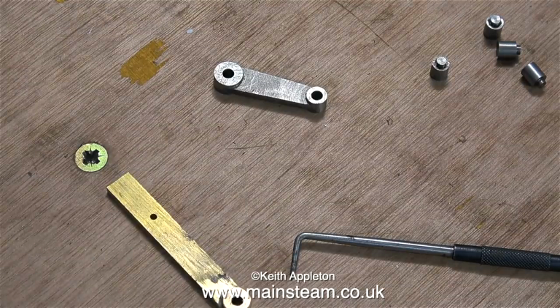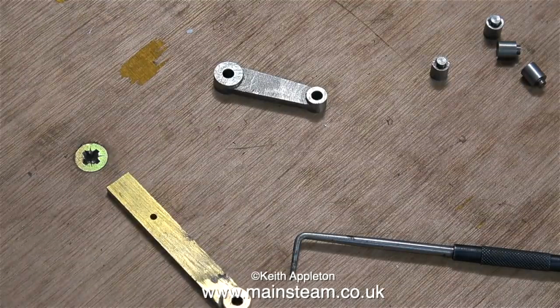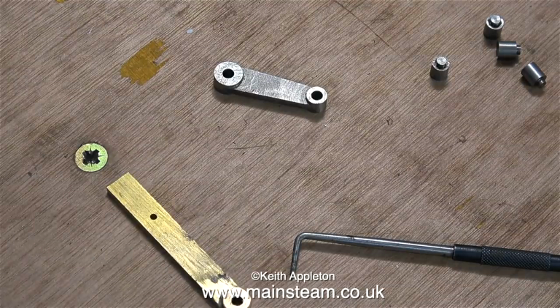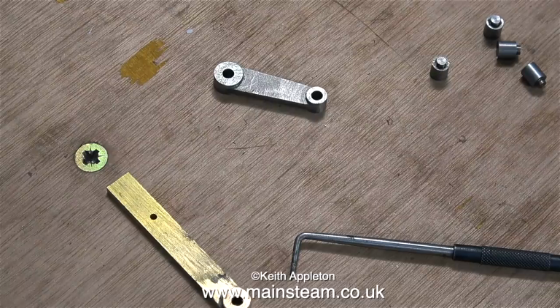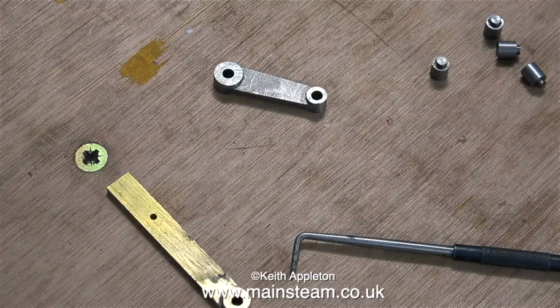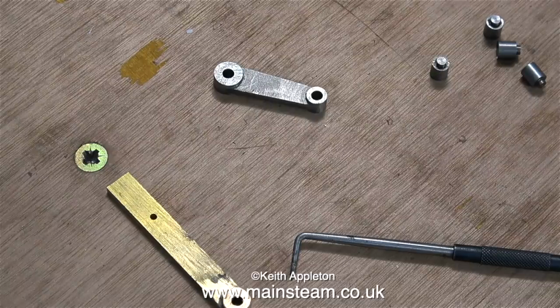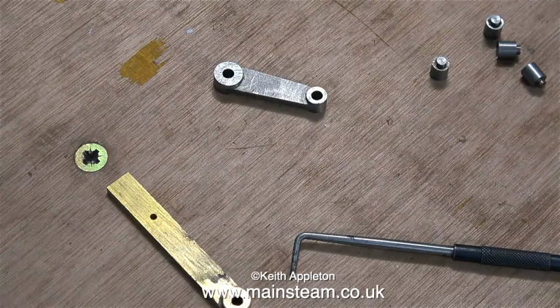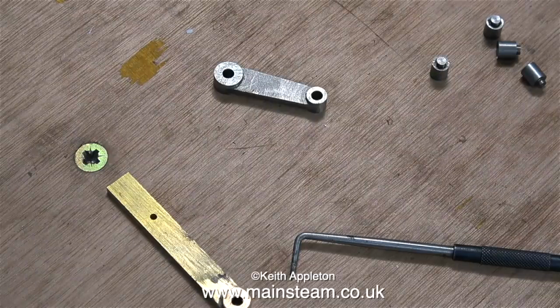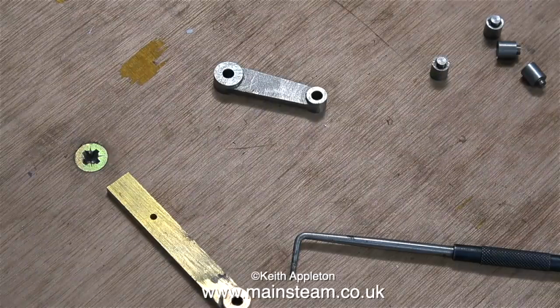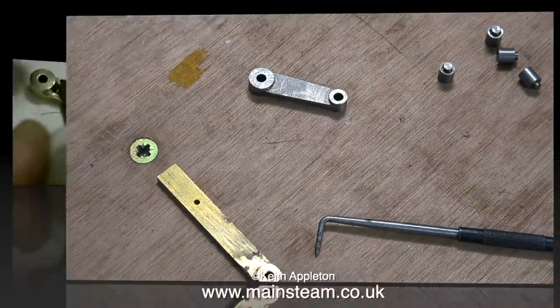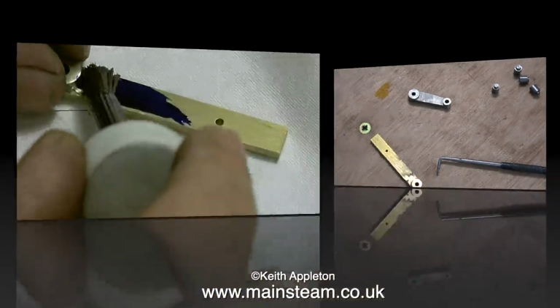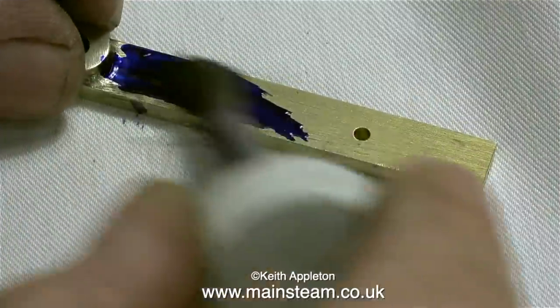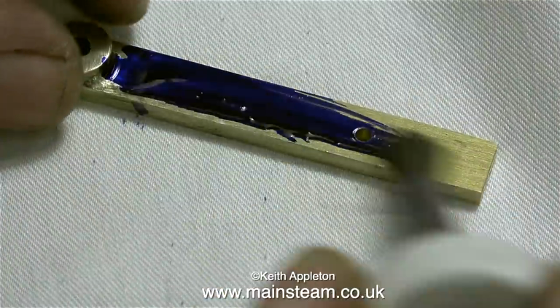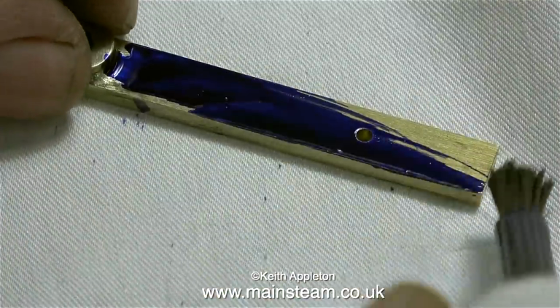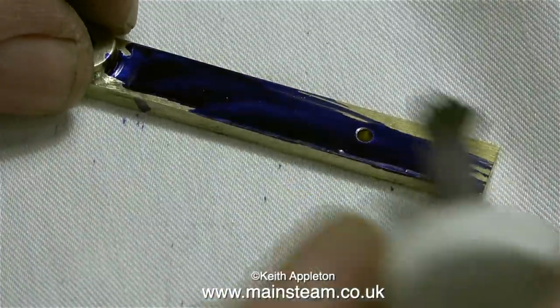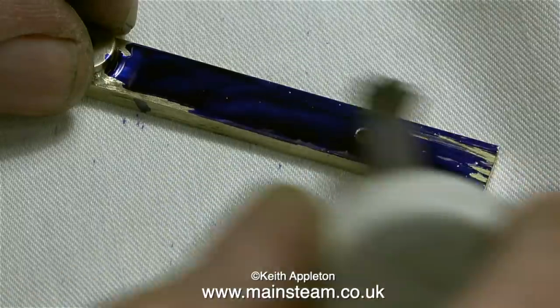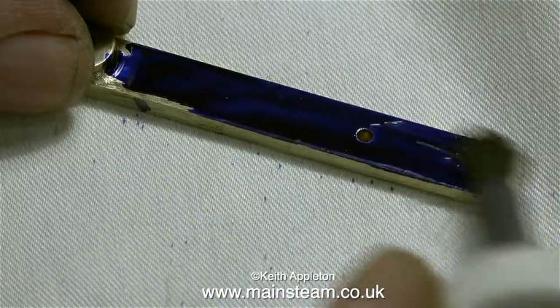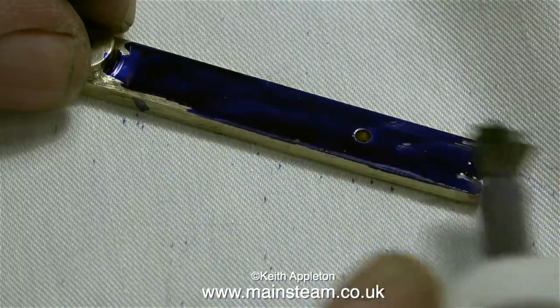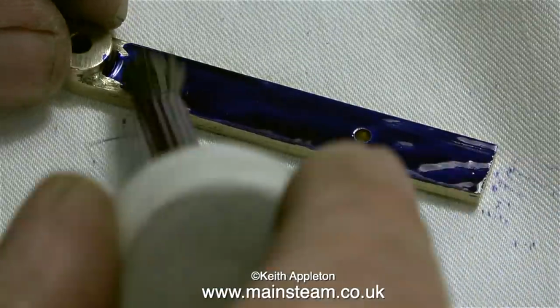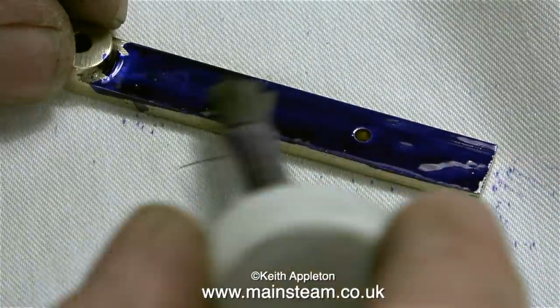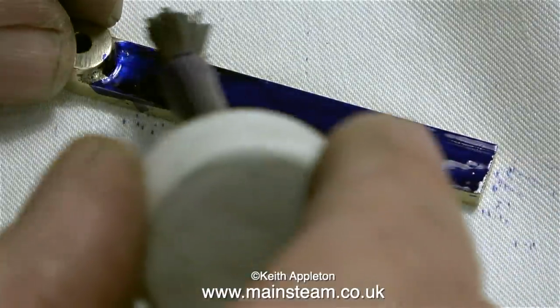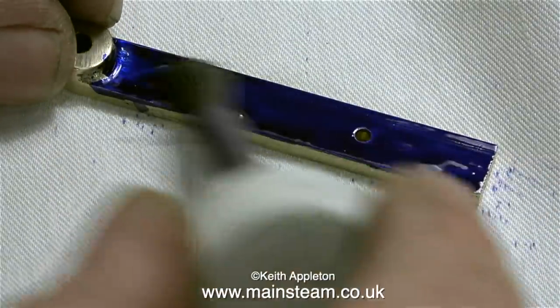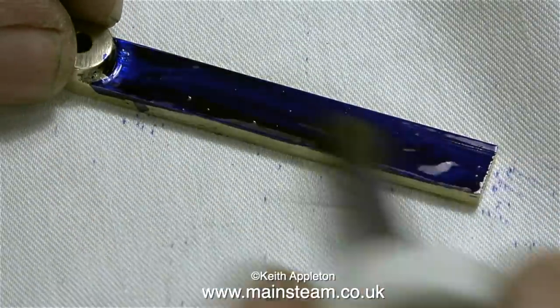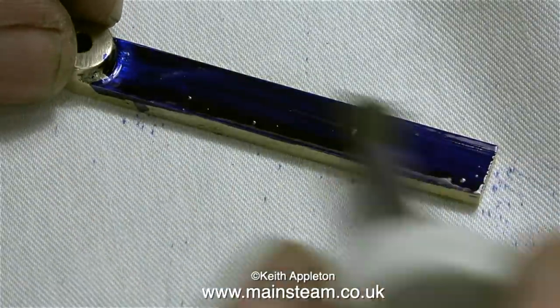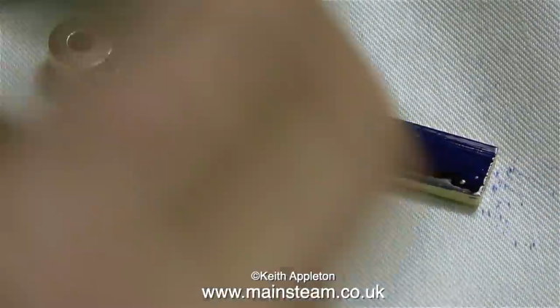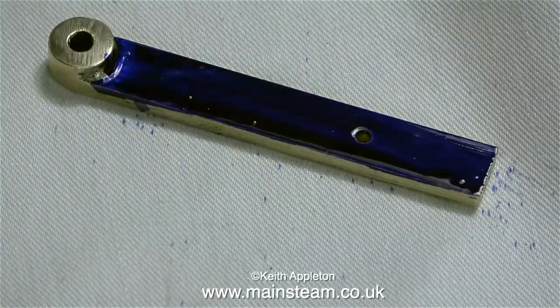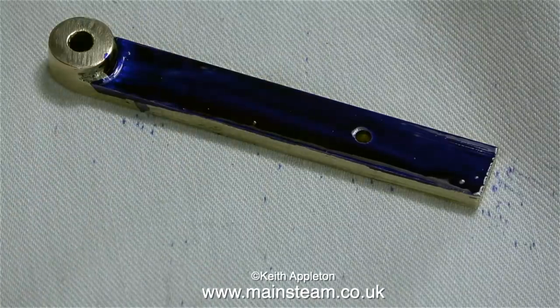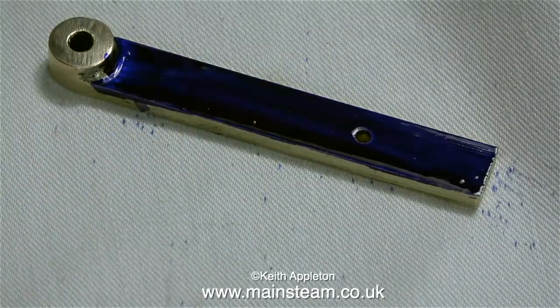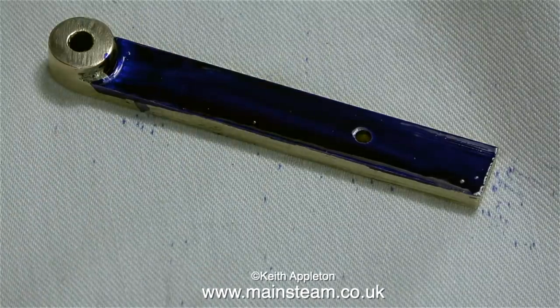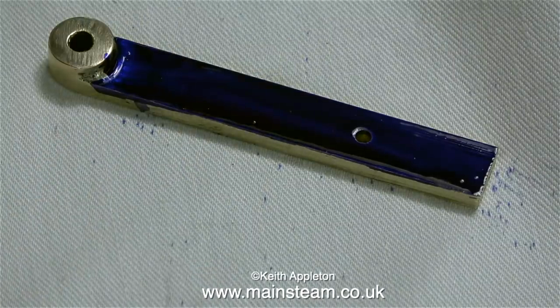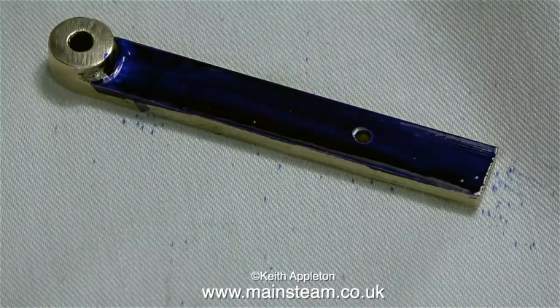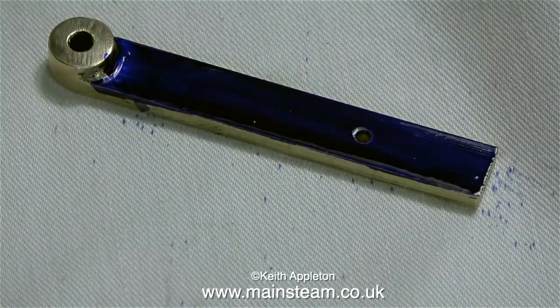The lever's not the right shape though — it needs to be tapered with a bit of a bulge in the middle where the hole is. I'm now applying quite a lot of marking out blue. I can never get this quite right; the brush is a little bit on the stiff side so it always puts too much on.